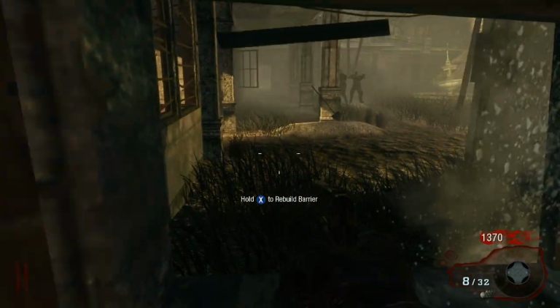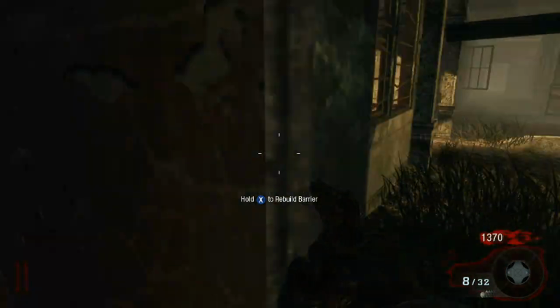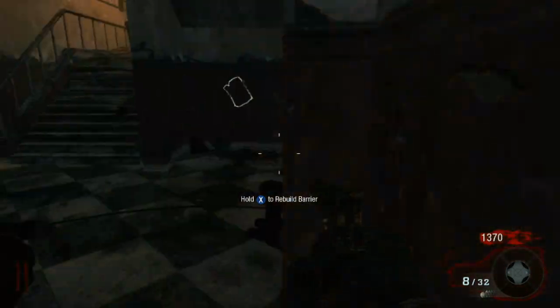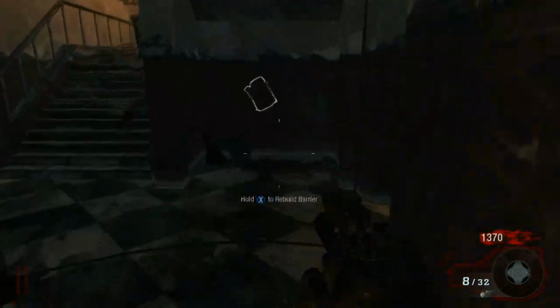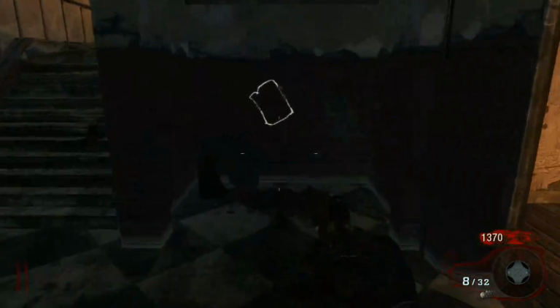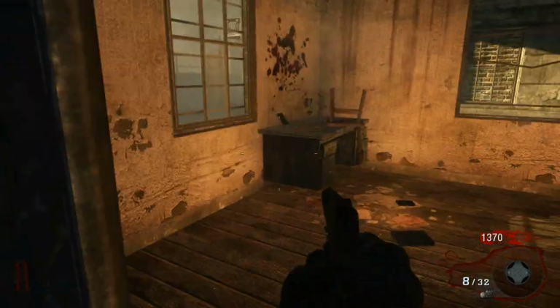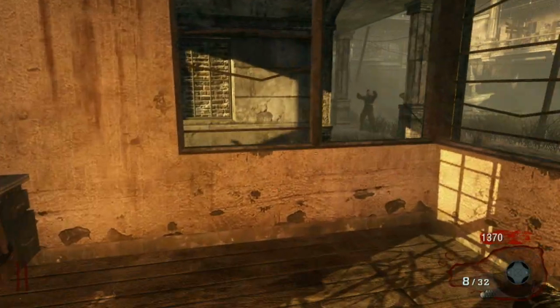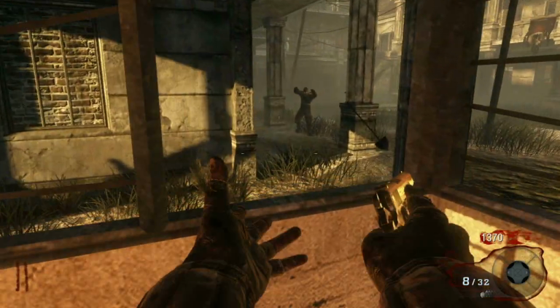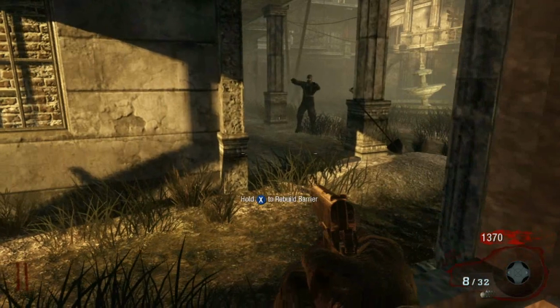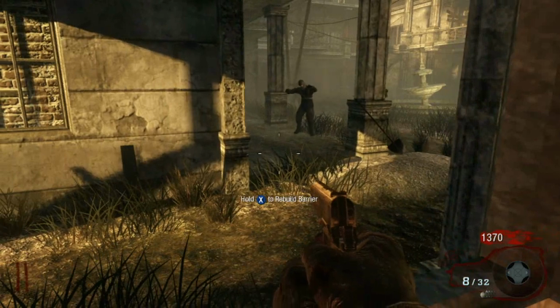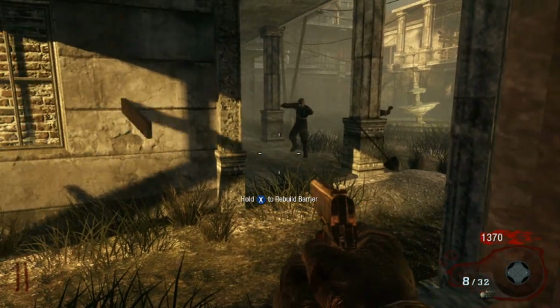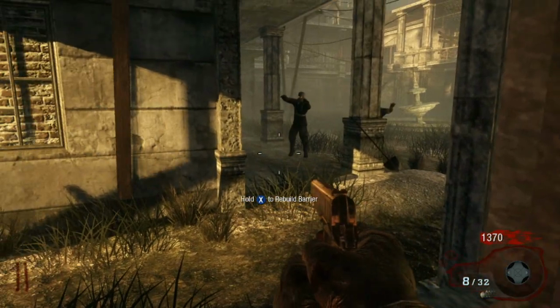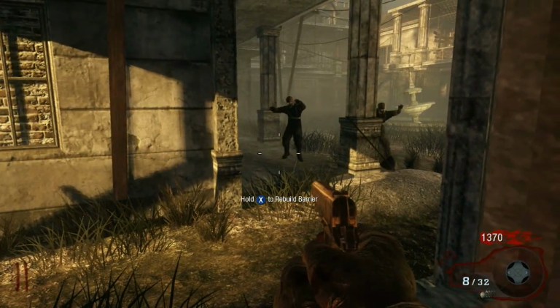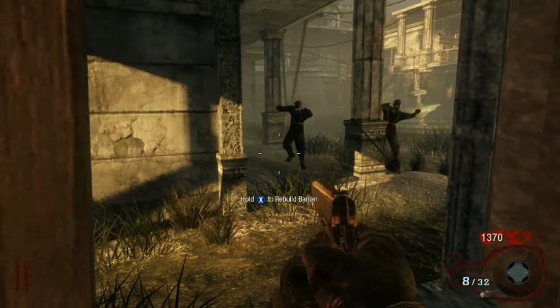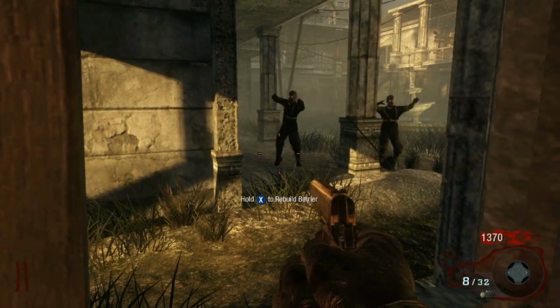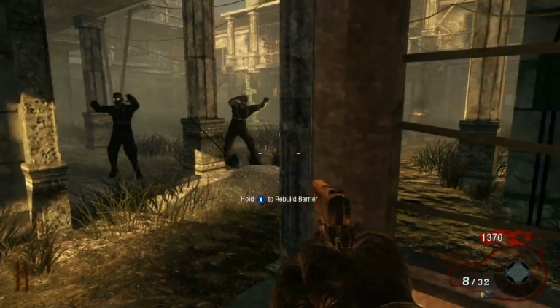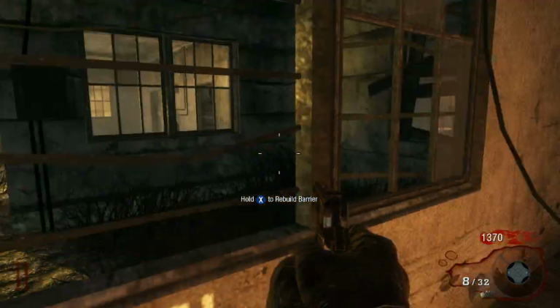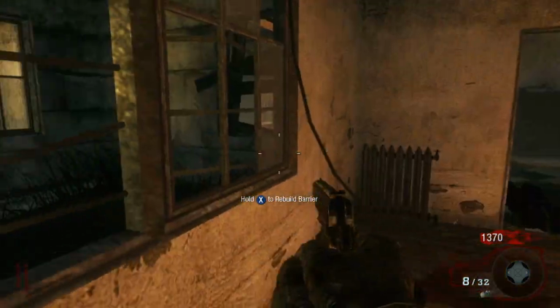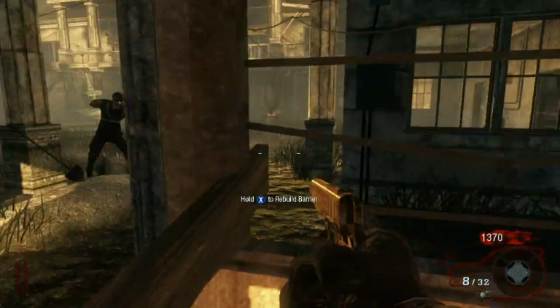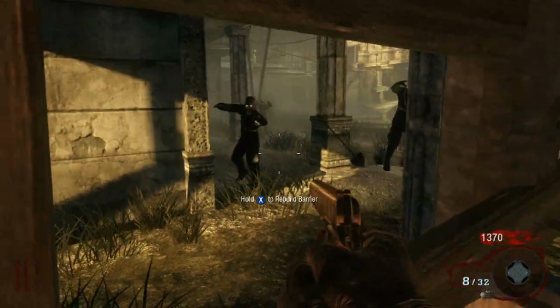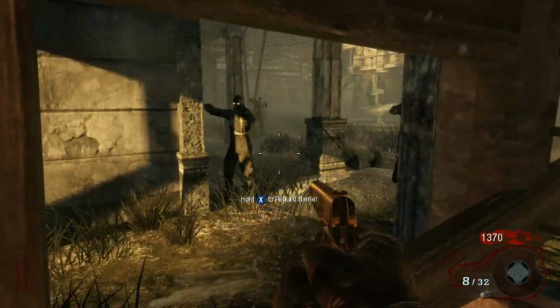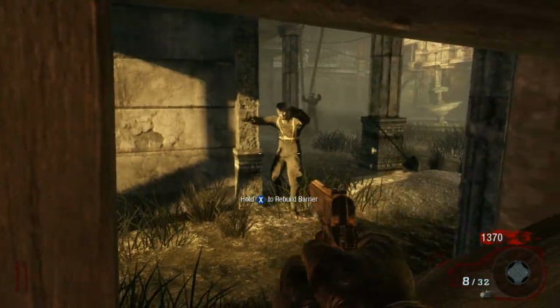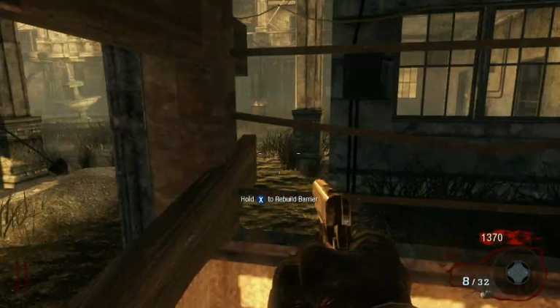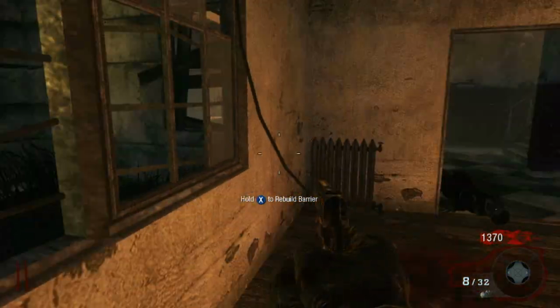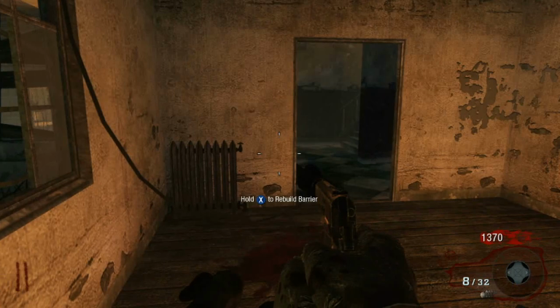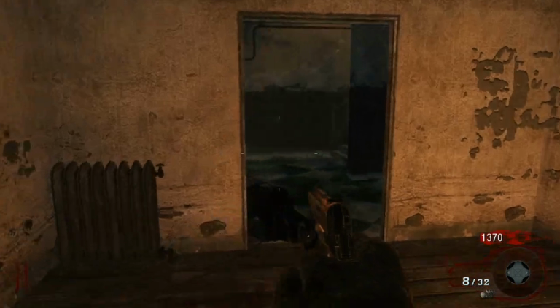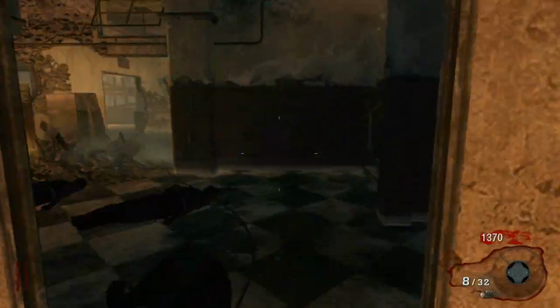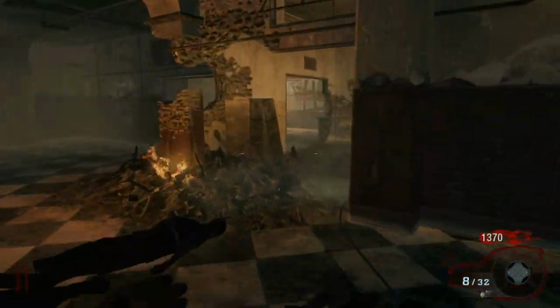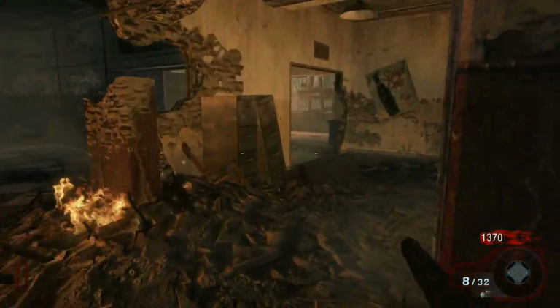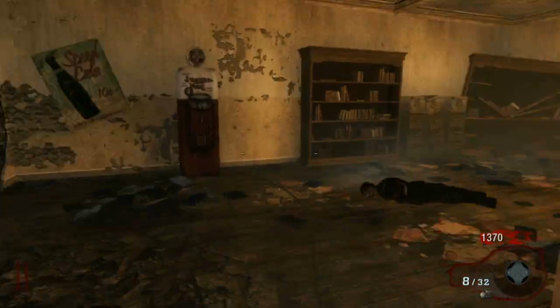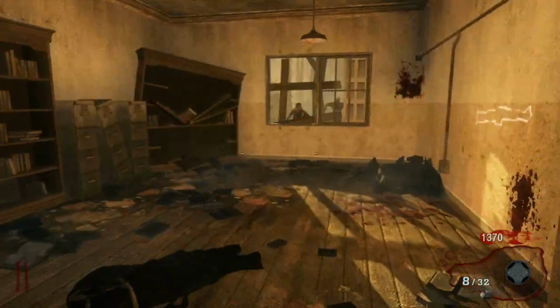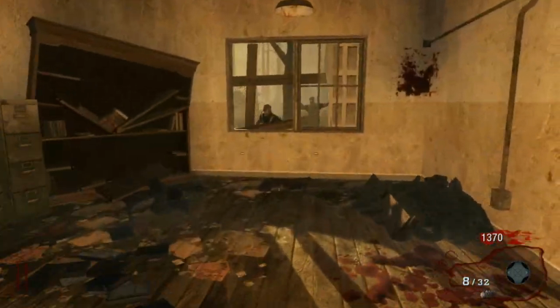Now that it's round two, we're going to fix all these windows and get some points. If a zombie stops the board, just keep fixing it — that way the zombies can come in. But for the most part, wait until the new round to fix windows. You should already know this.